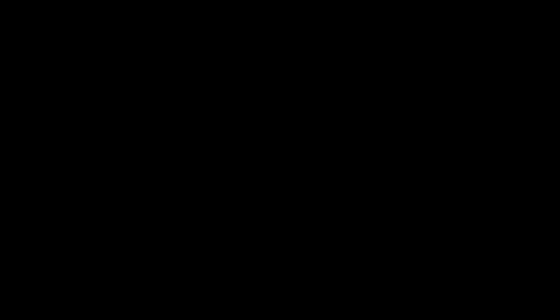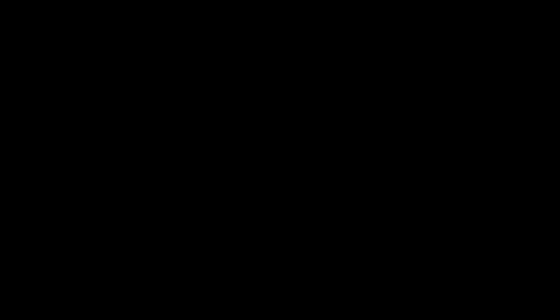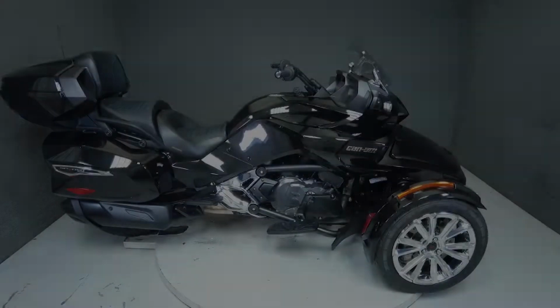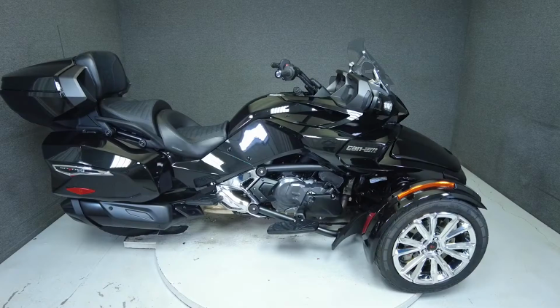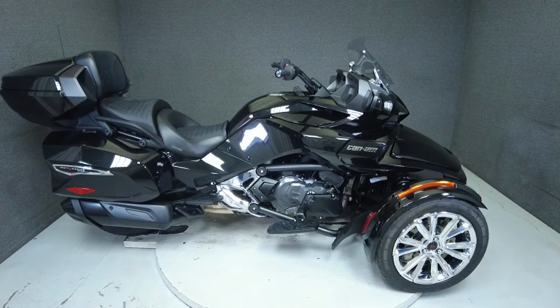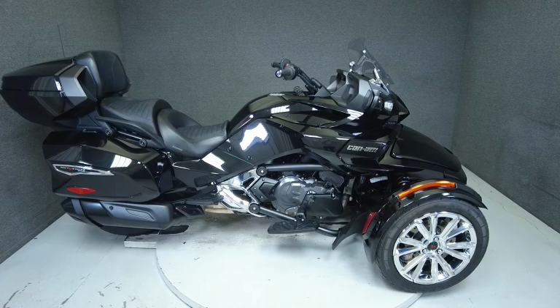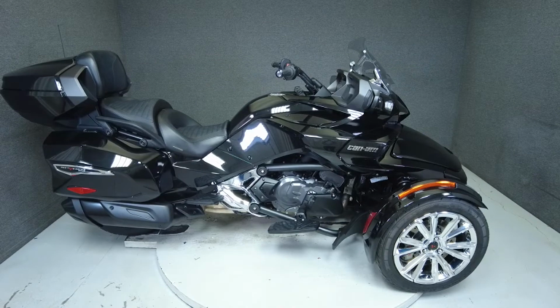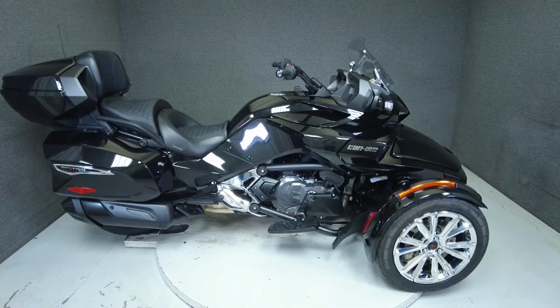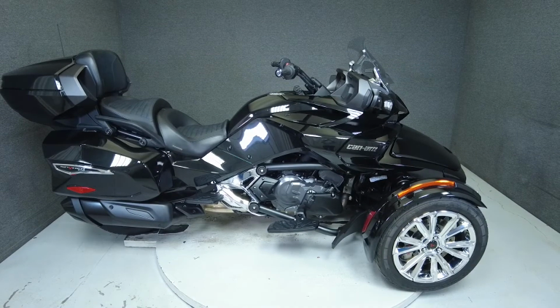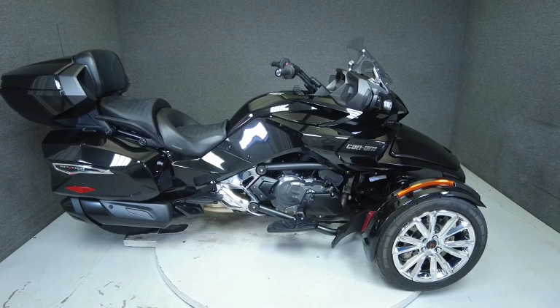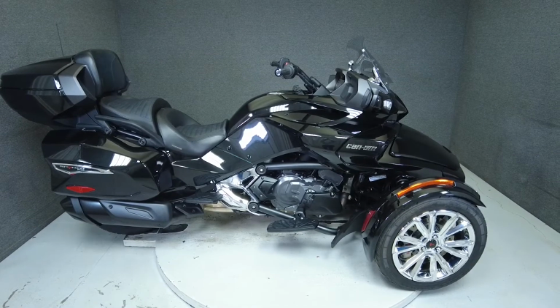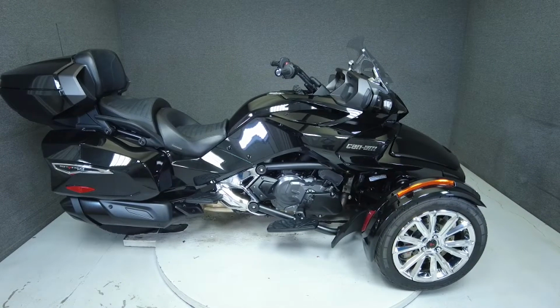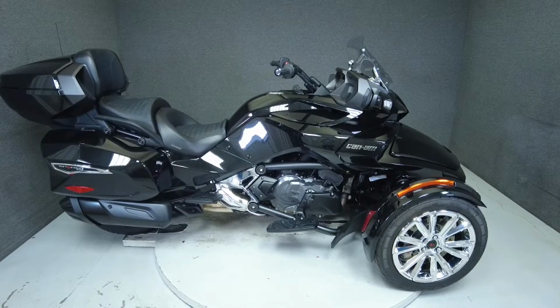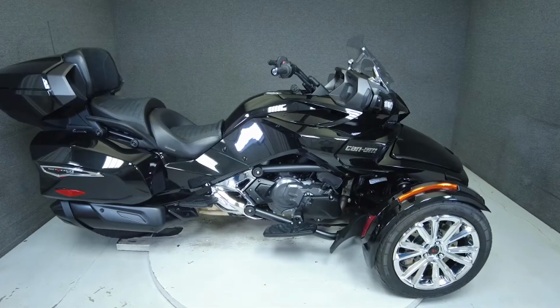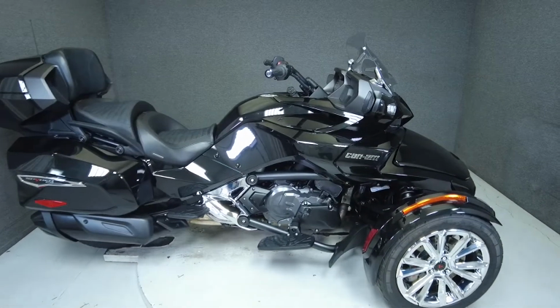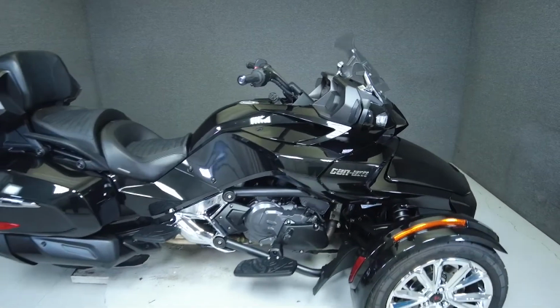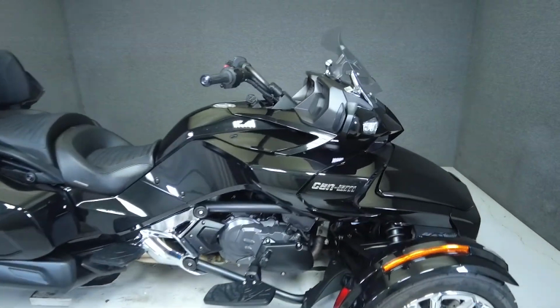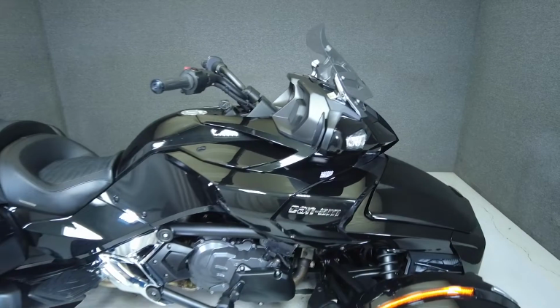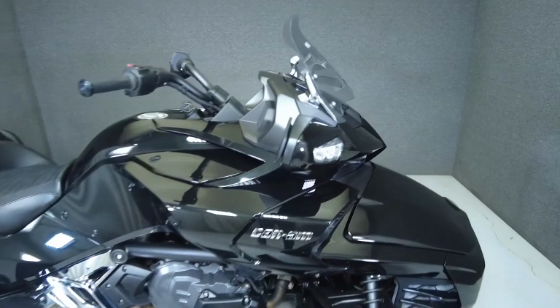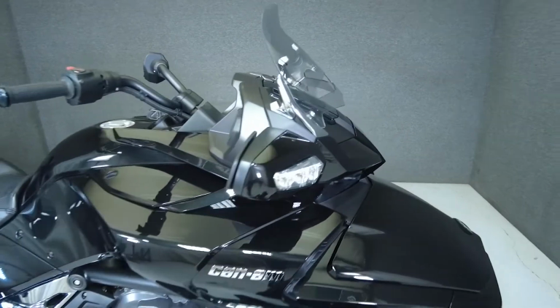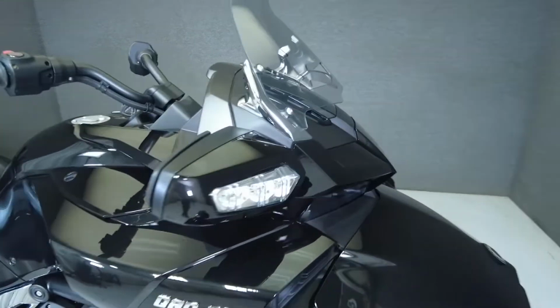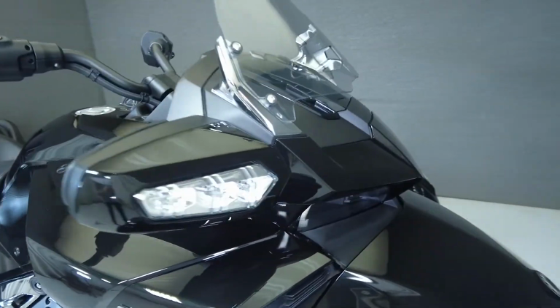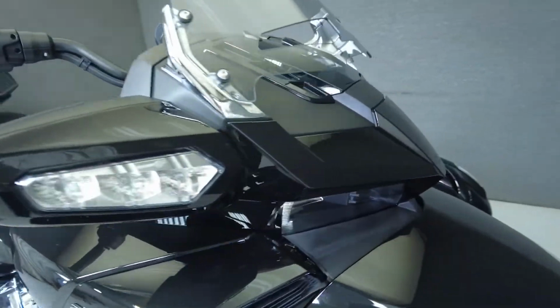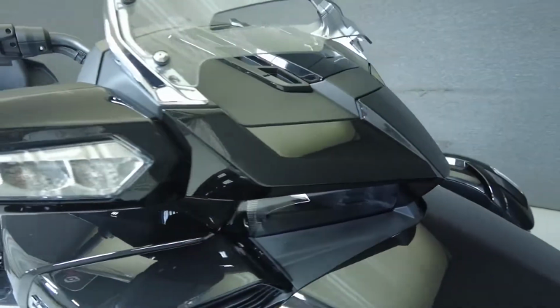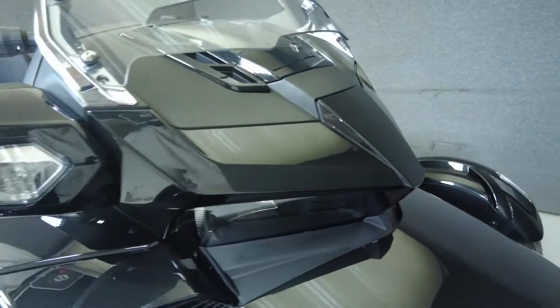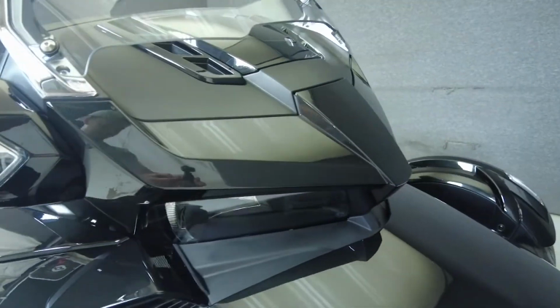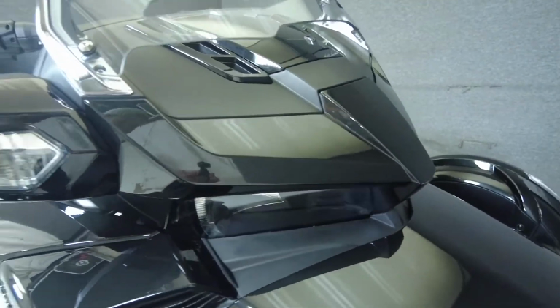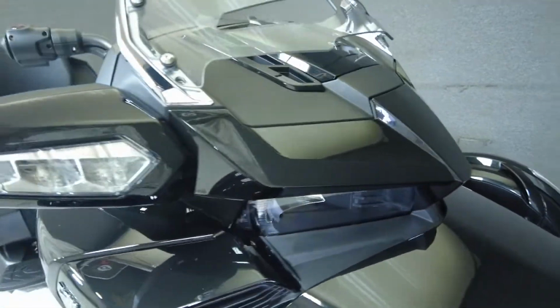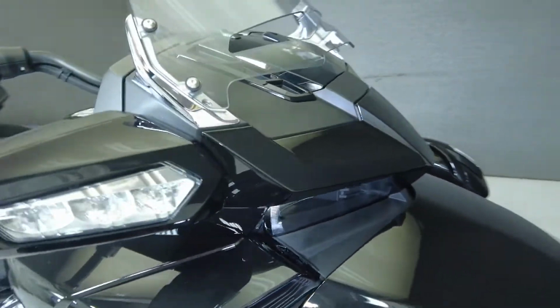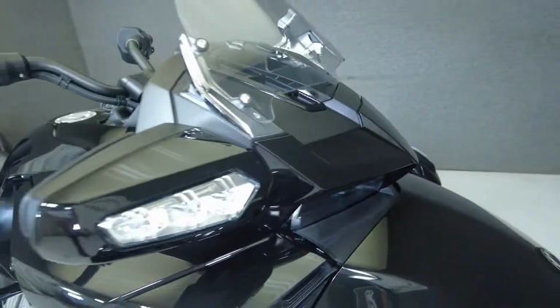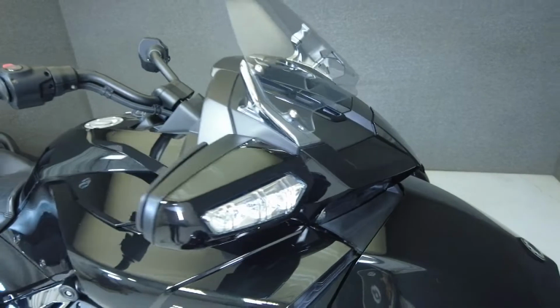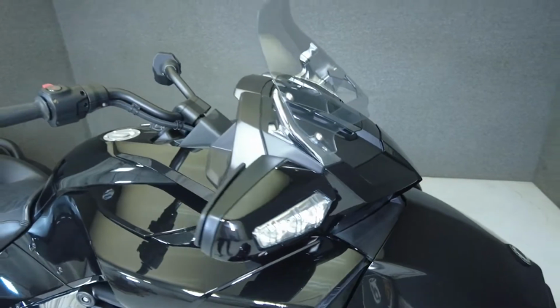Hey everyone, this is Keegan from National Power Sports. This 2017 K&M Spider F3T SE6 trike with only 1,272 miles runs and rides well and passes New Hampshire State Inspection.